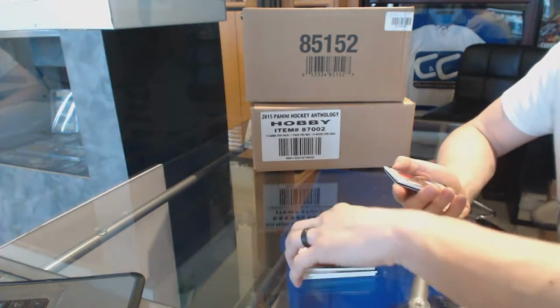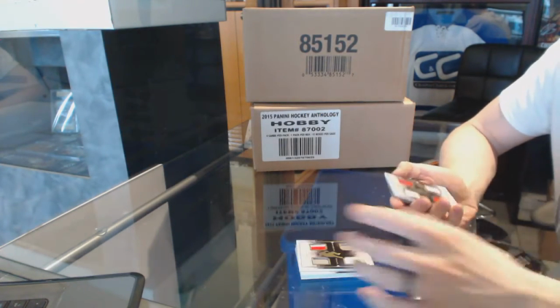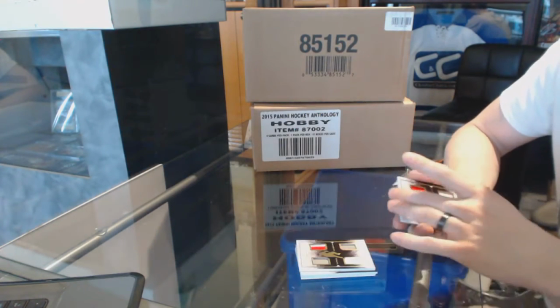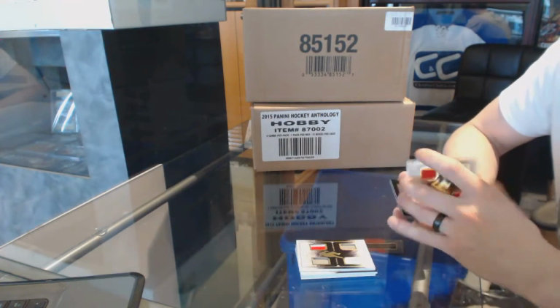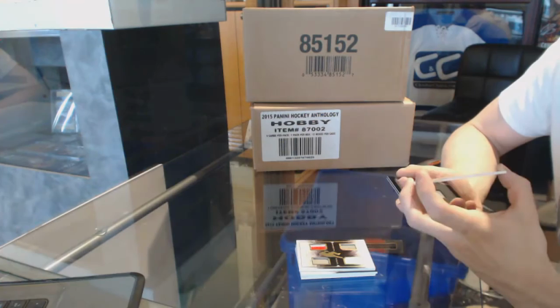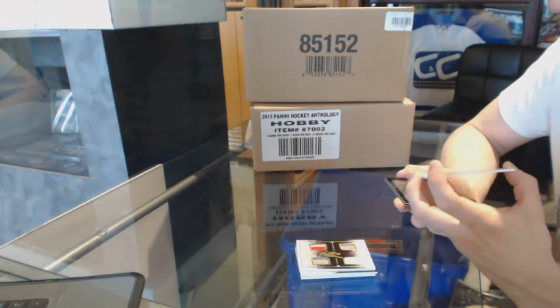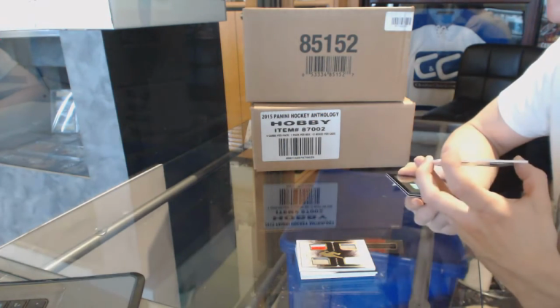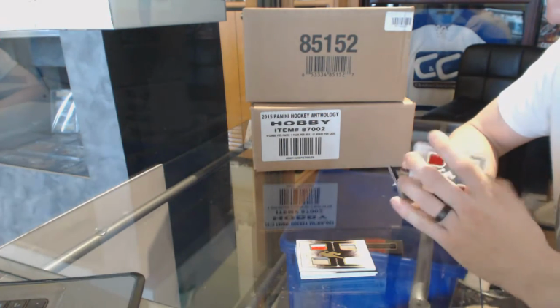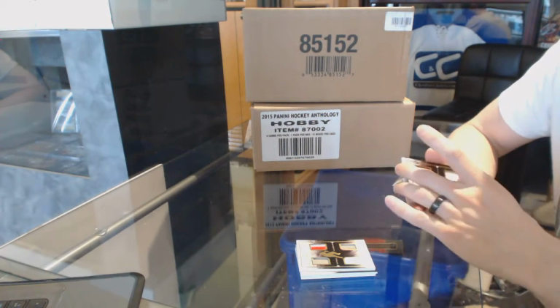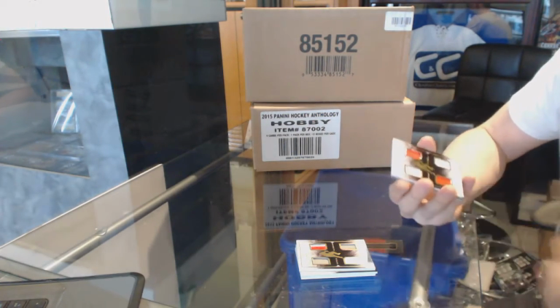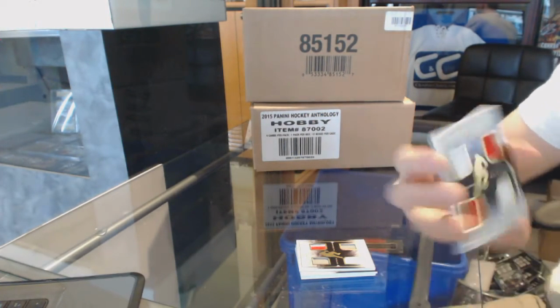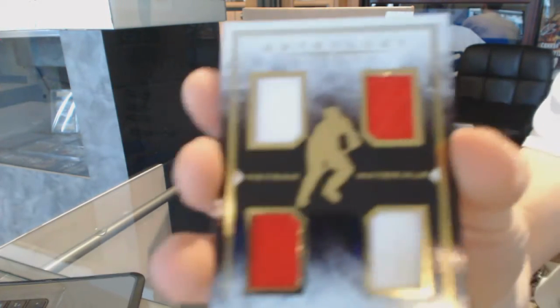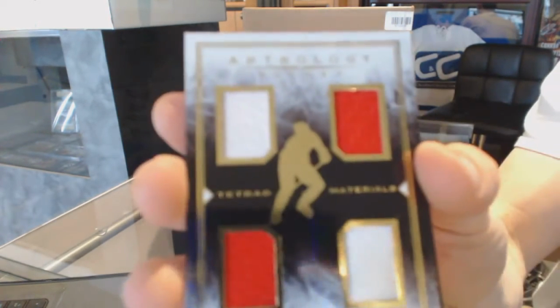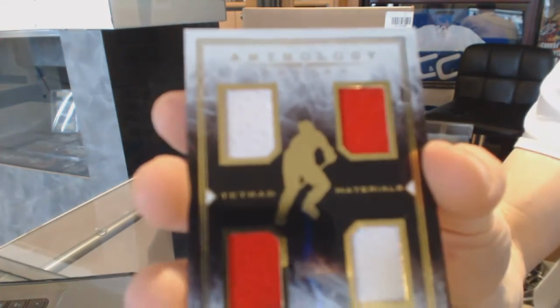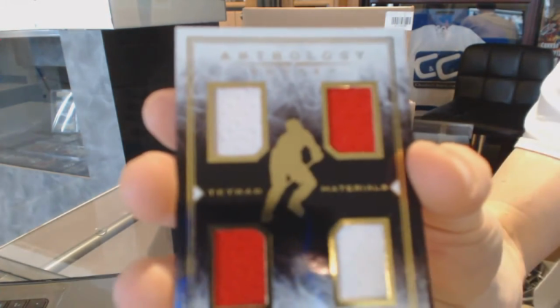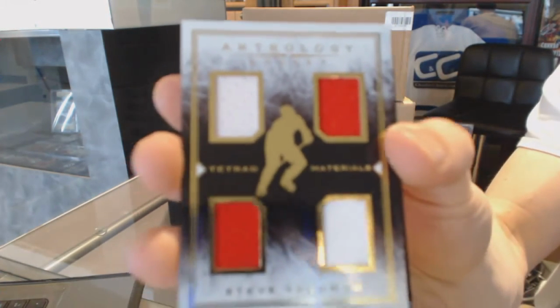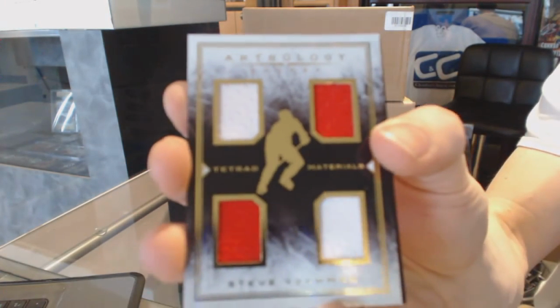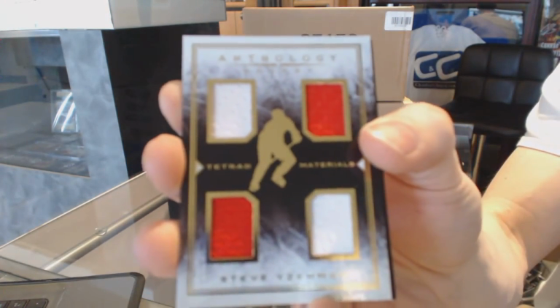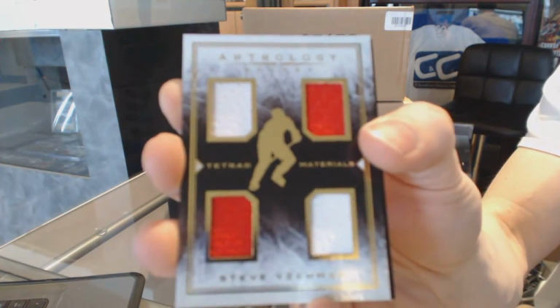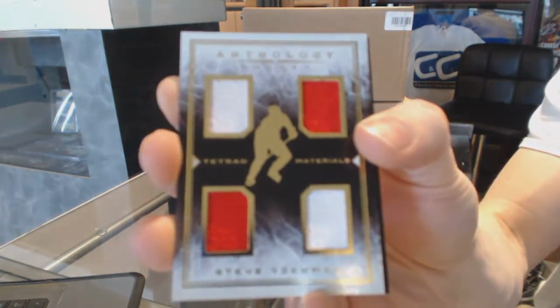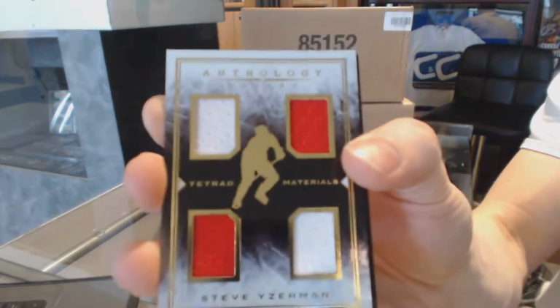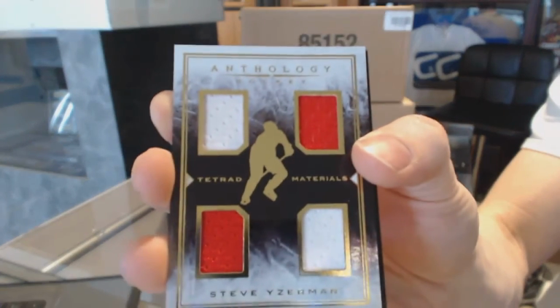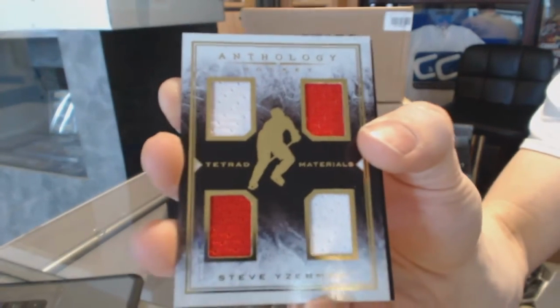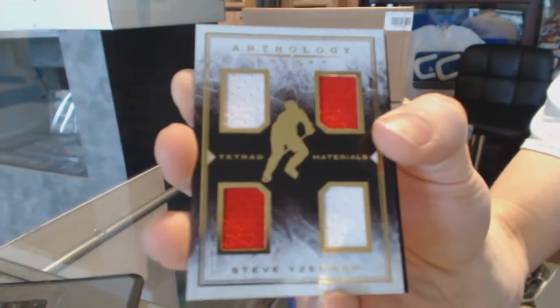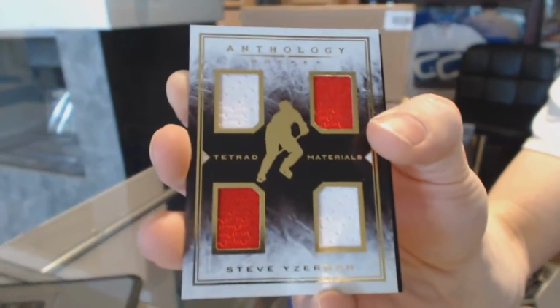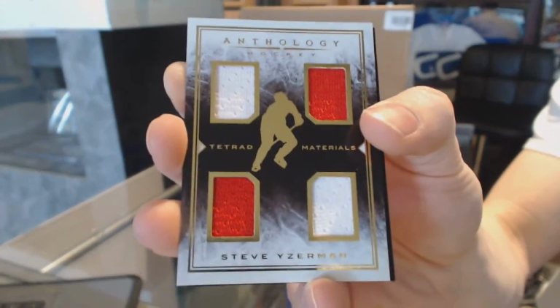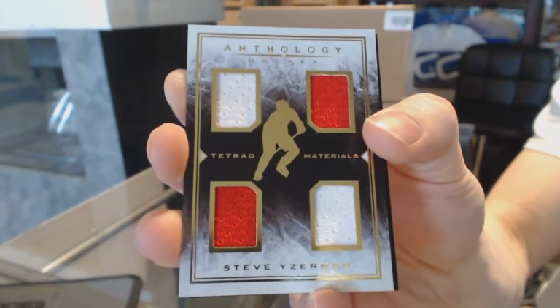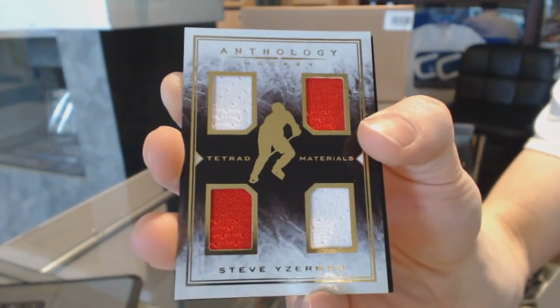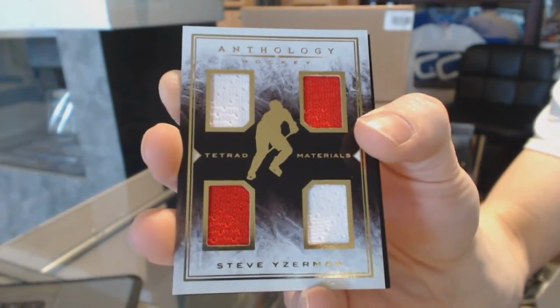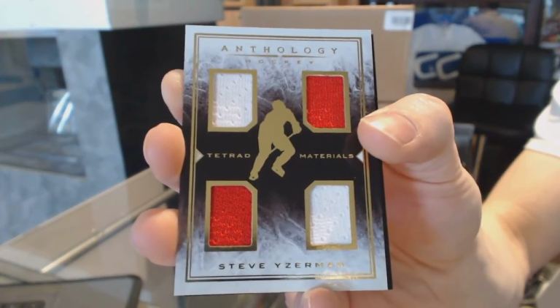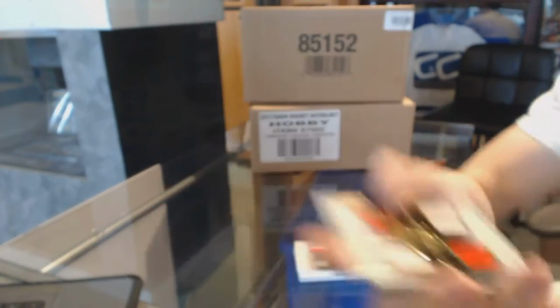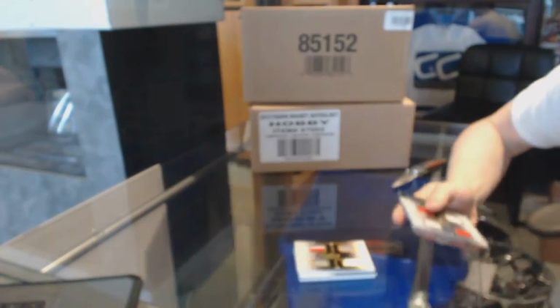Tetrid materials quad jersey, numbered to 99, Steve Yzerman.